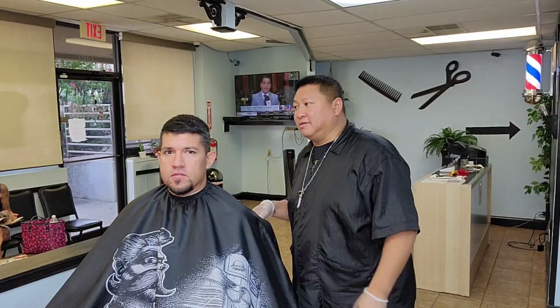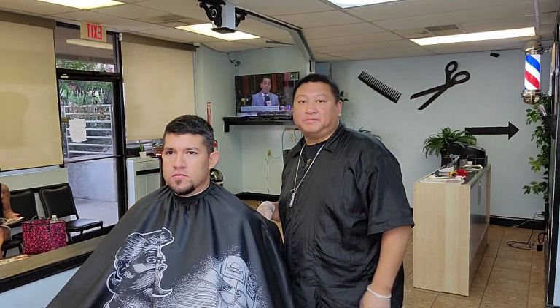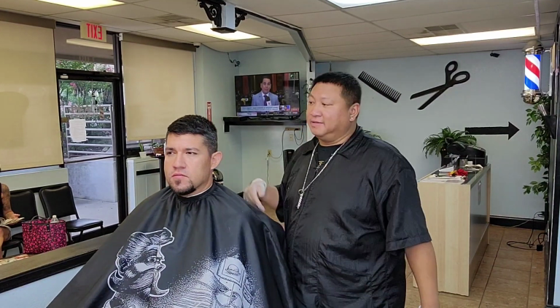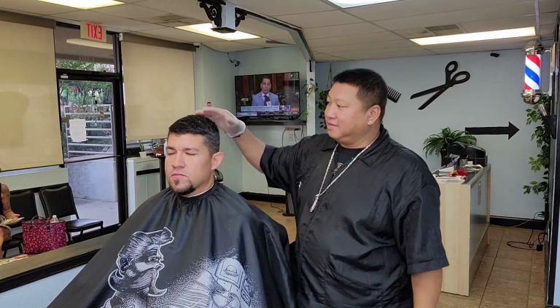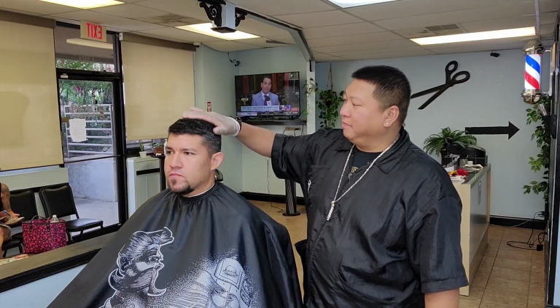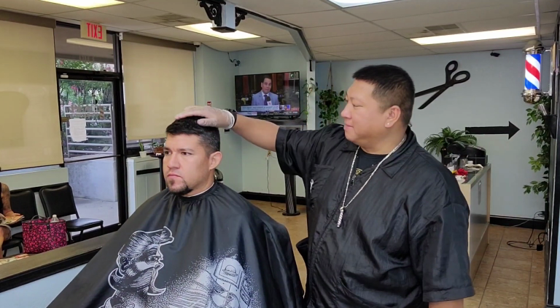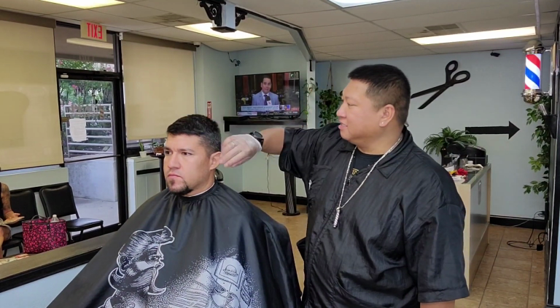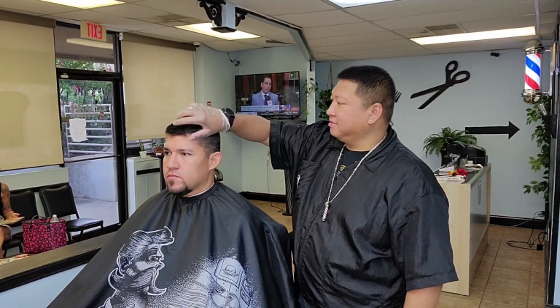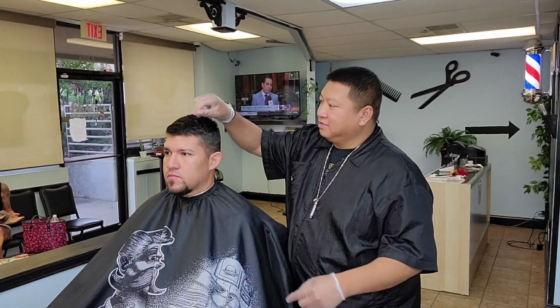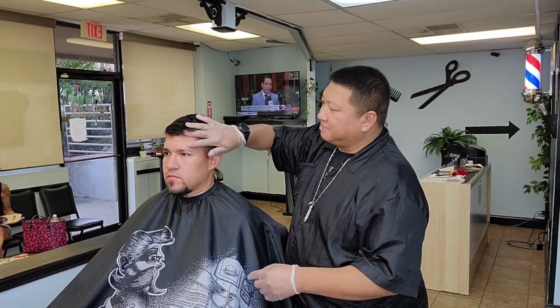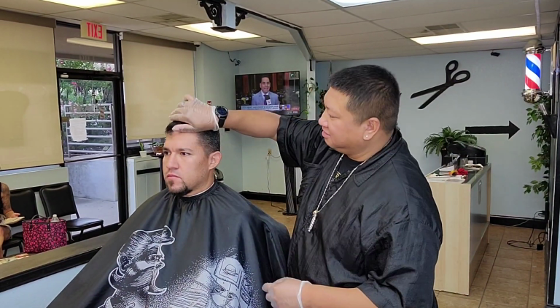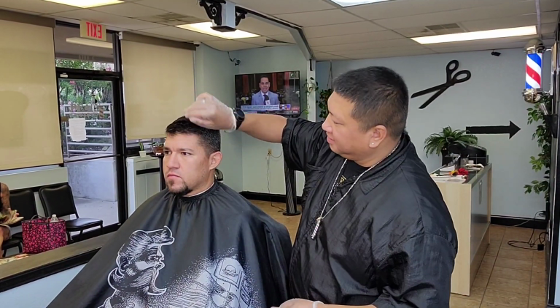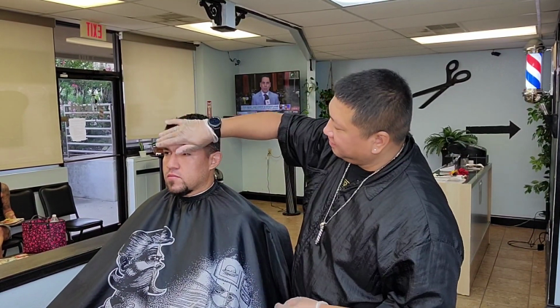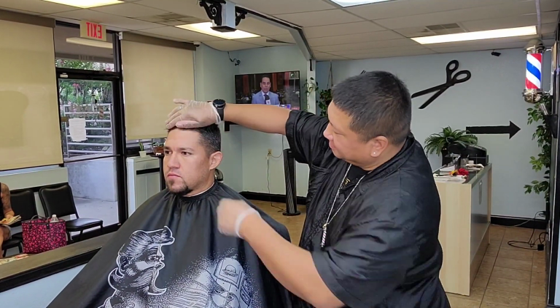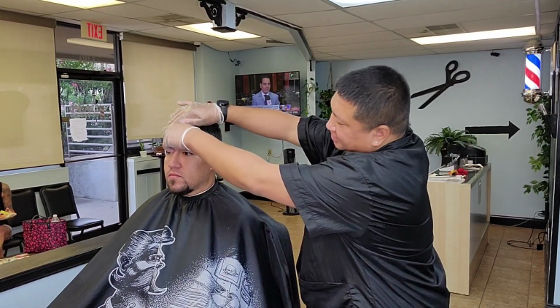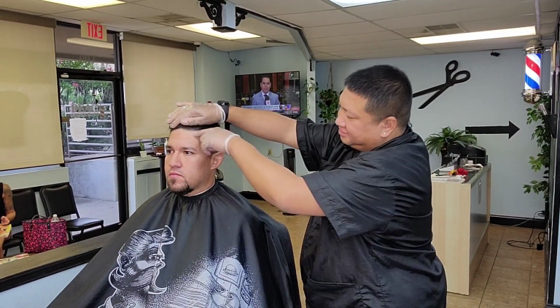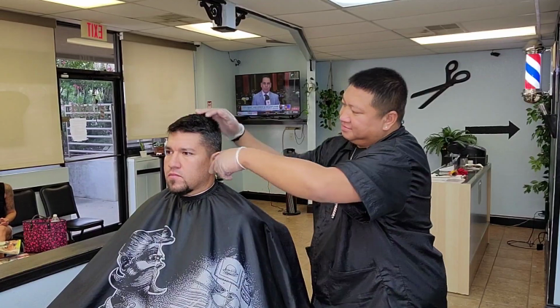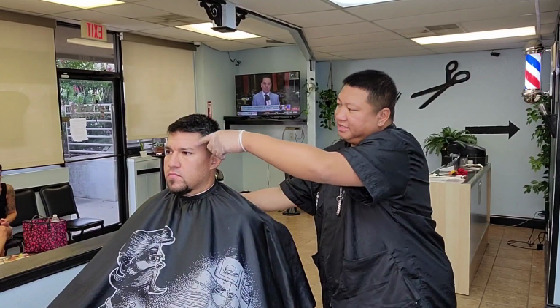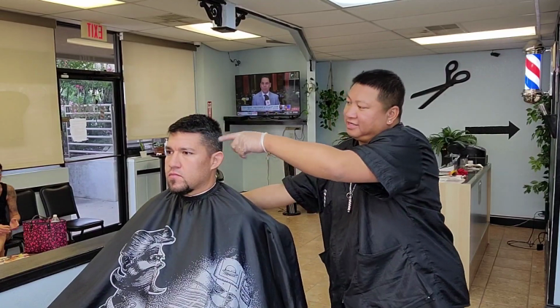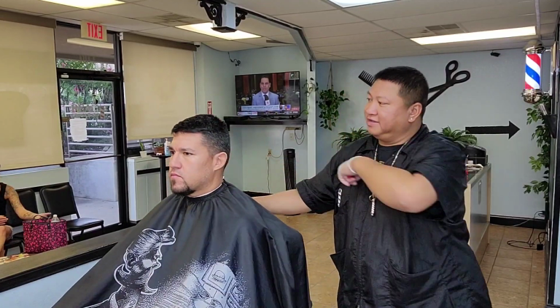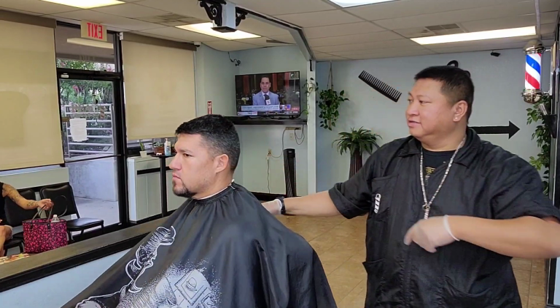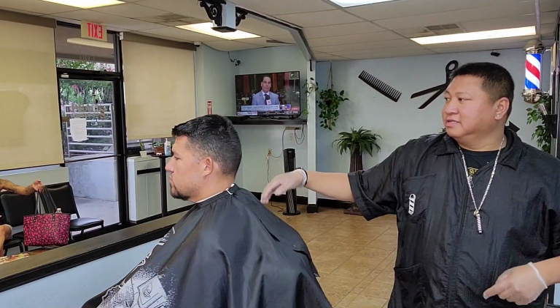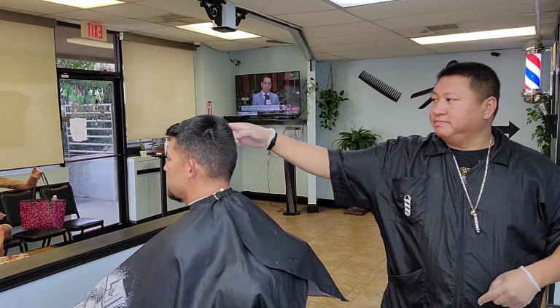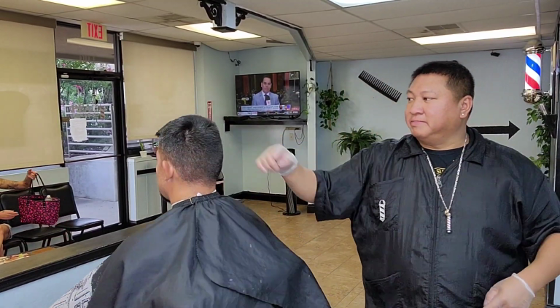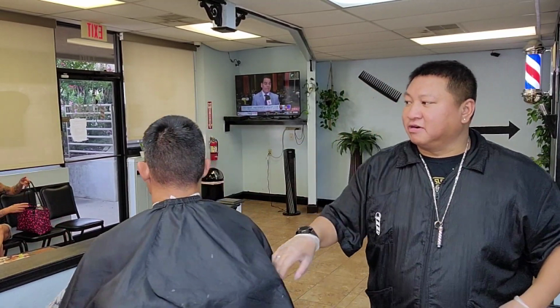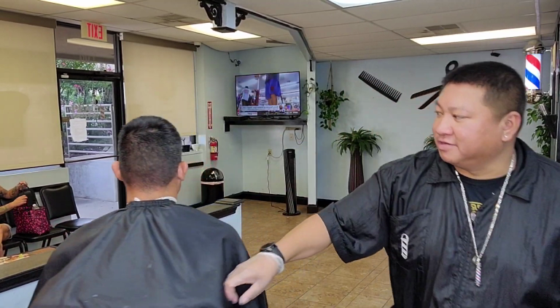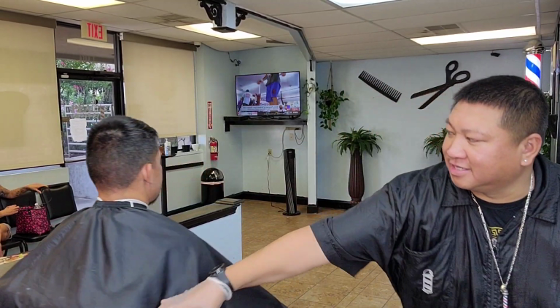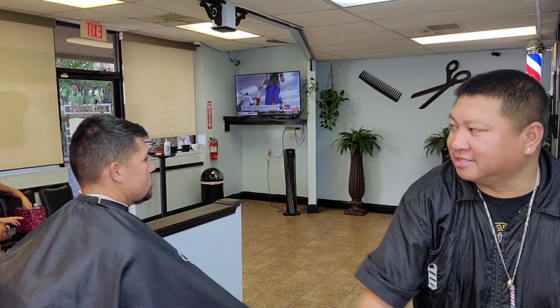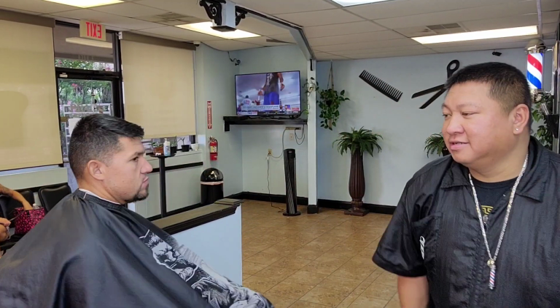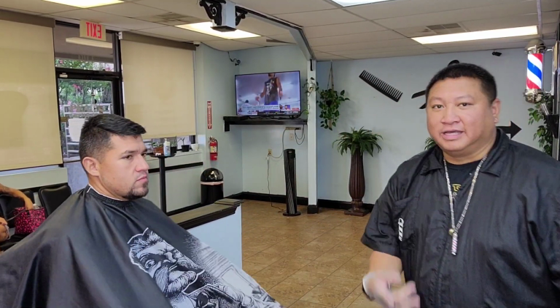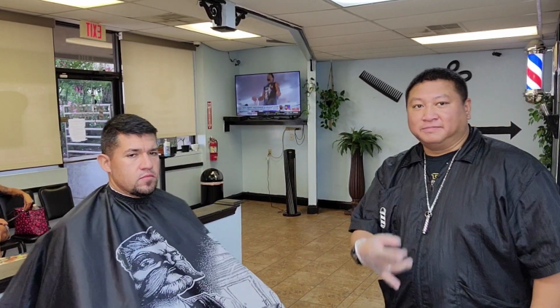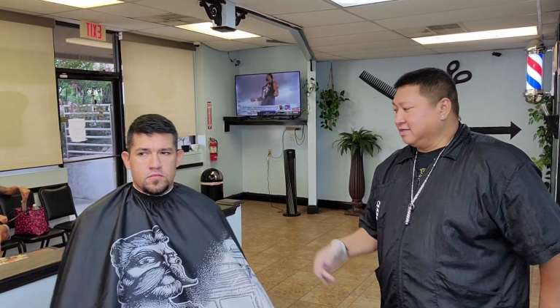I'm Tony the barber. I am back with my man Daniel on here. So I'm going to take a little bit of length, I'm going to do a nice edge up, clean back fade, put hard part on the side and it's going to be a clean cut.